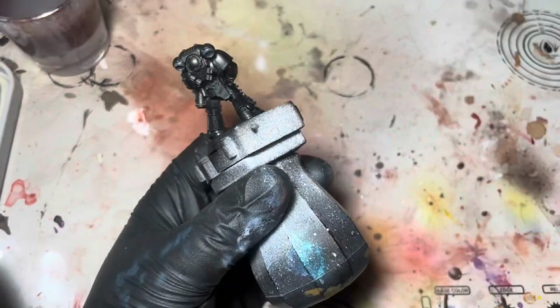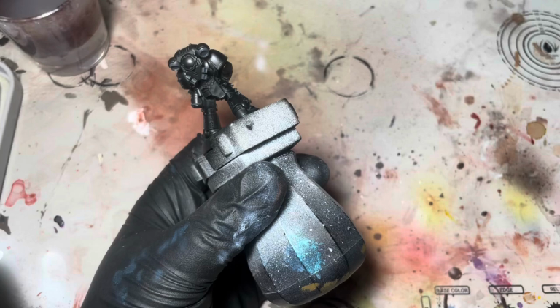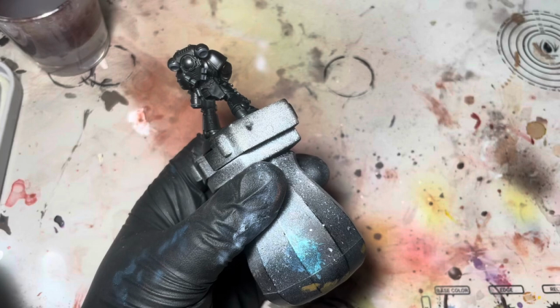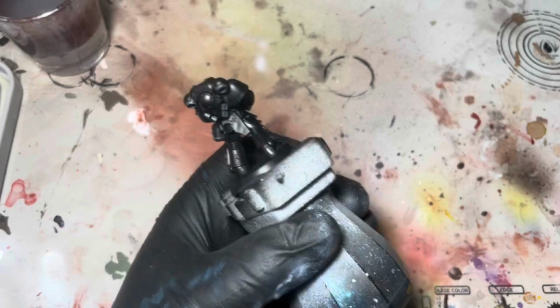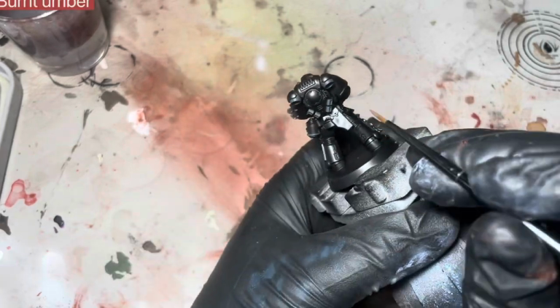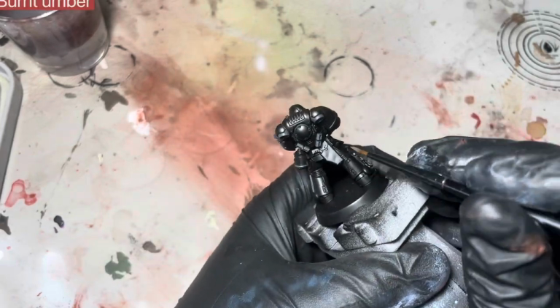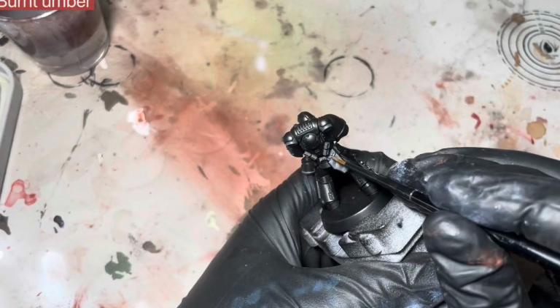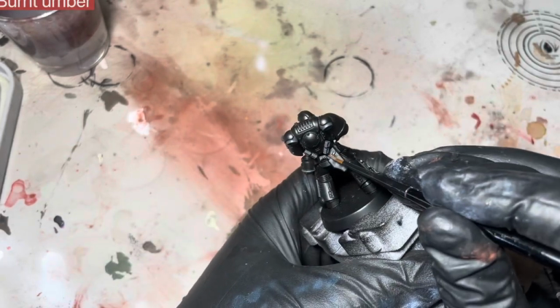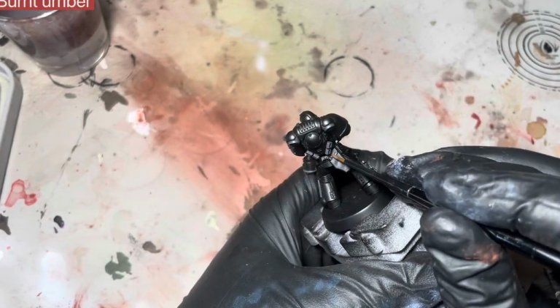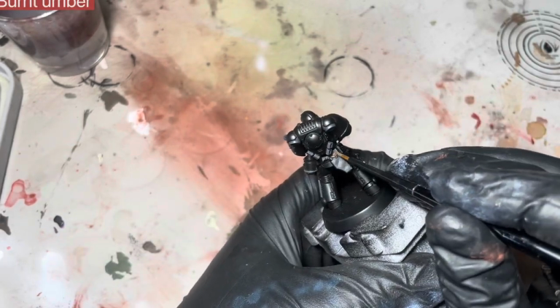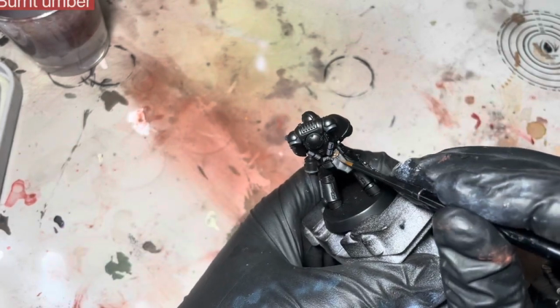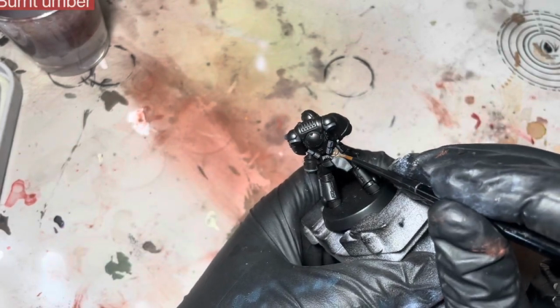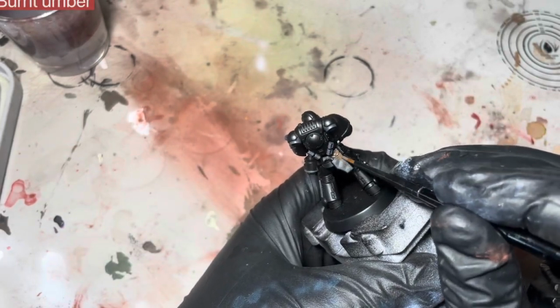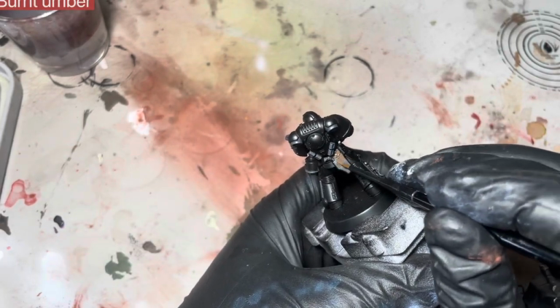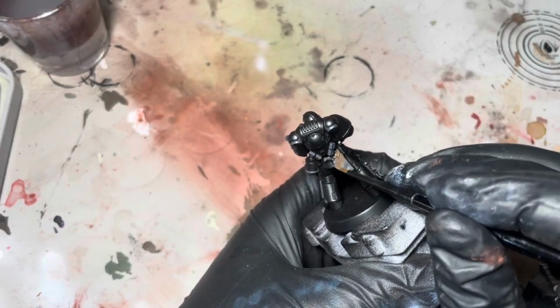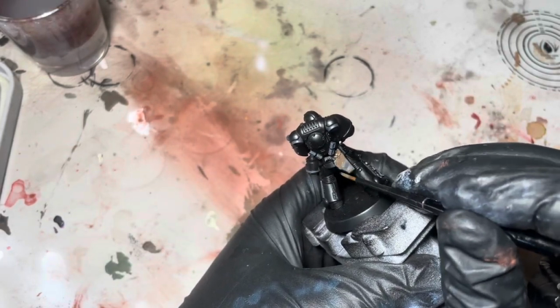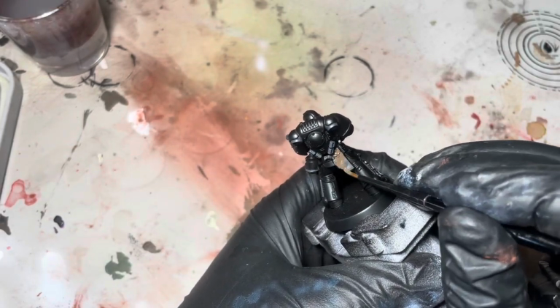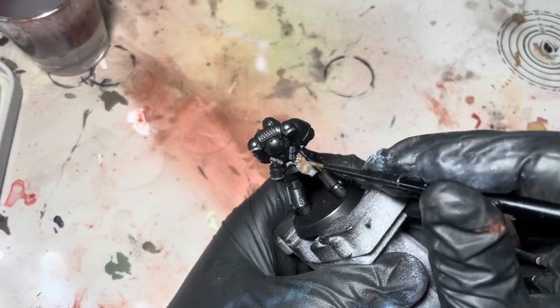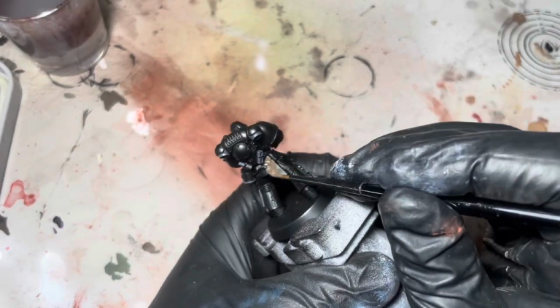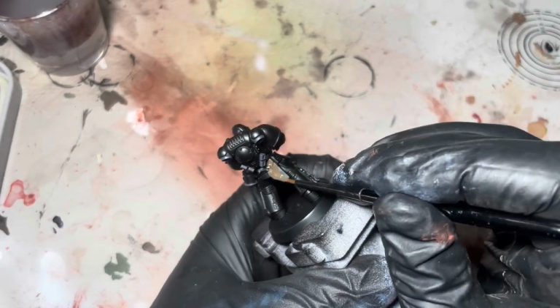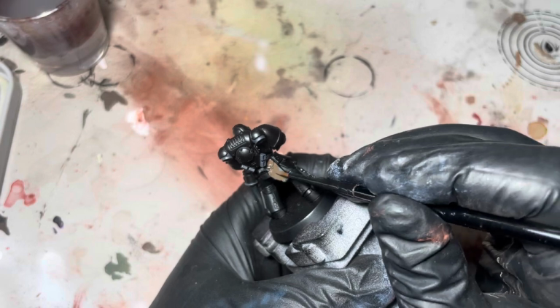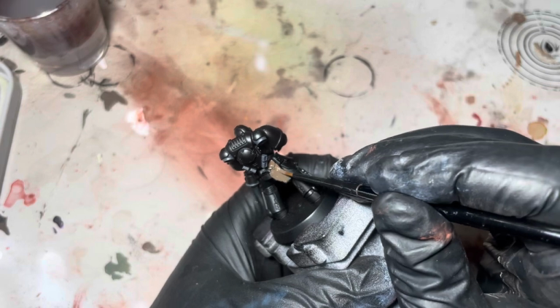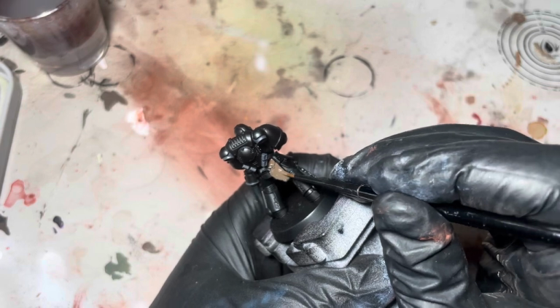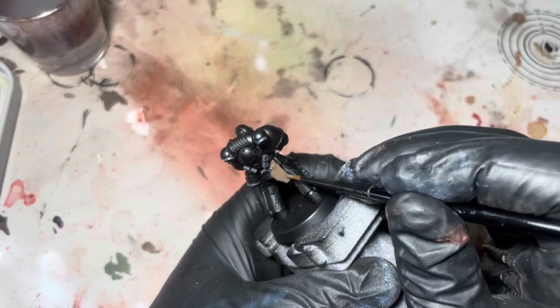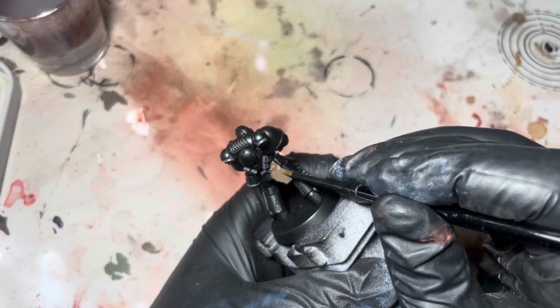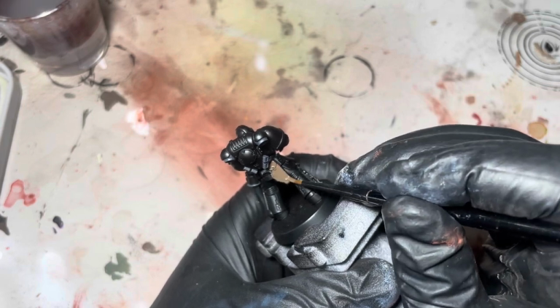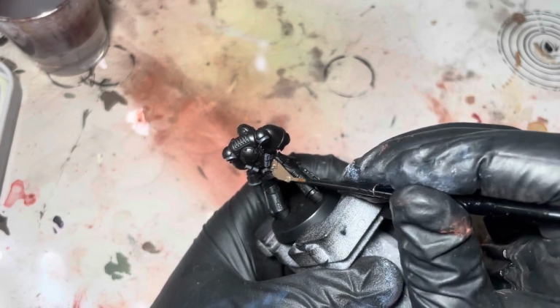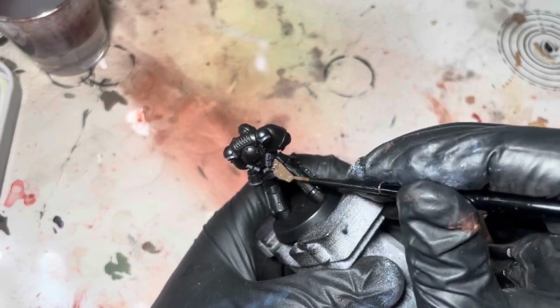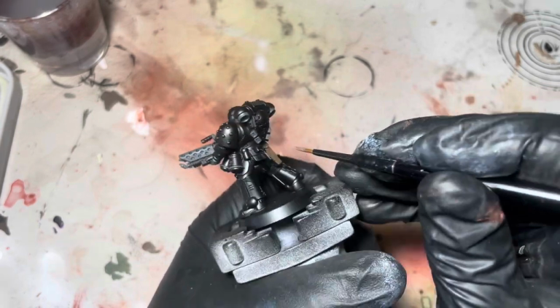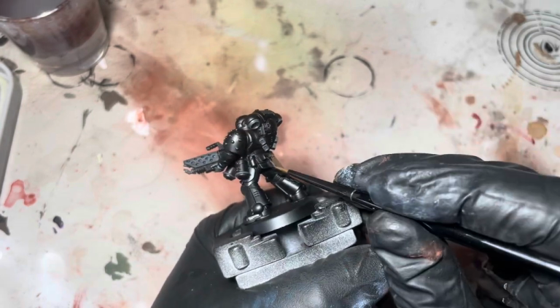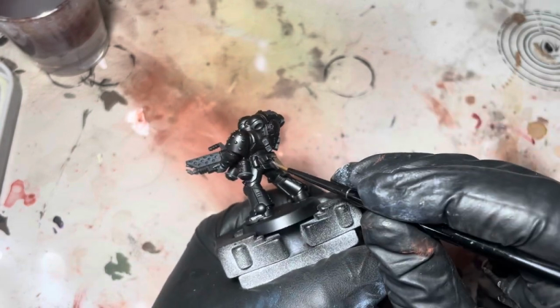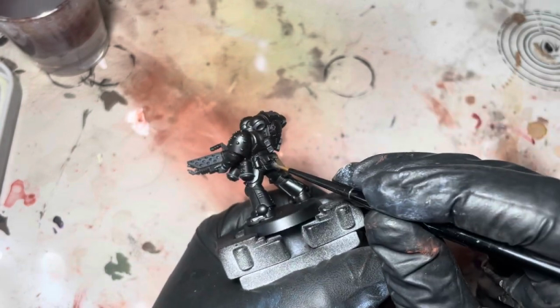Here I'm just using some Burnt Umber by Vallejo and I'm just going to block in the sidearm pouch and the pouches on his hip.